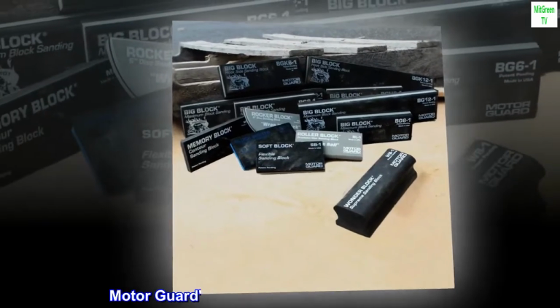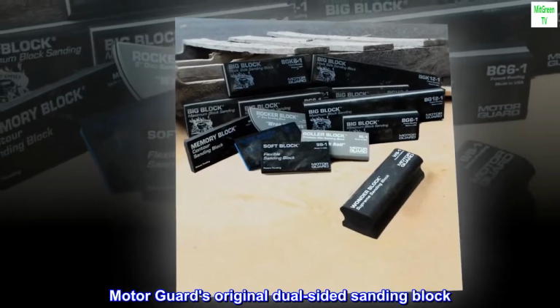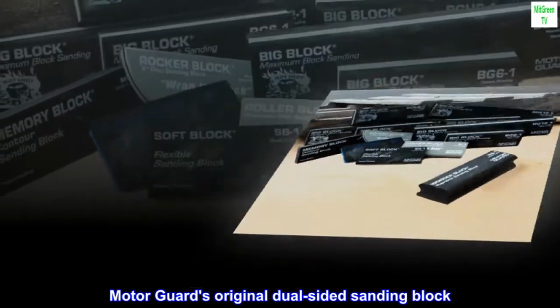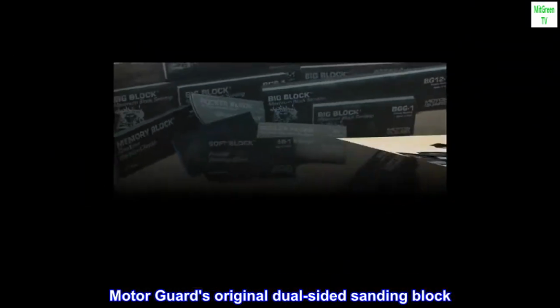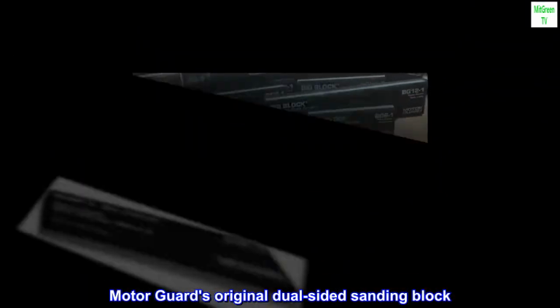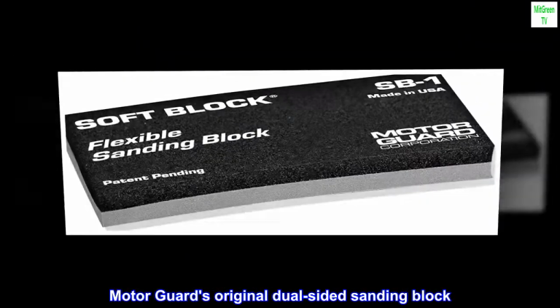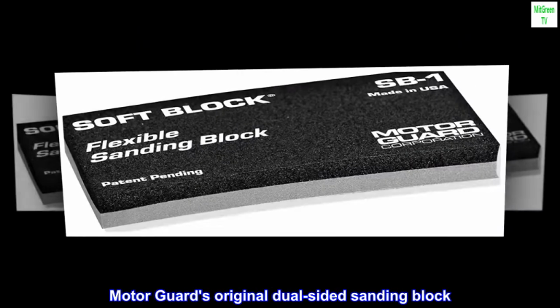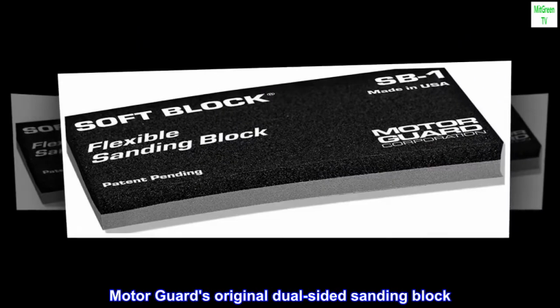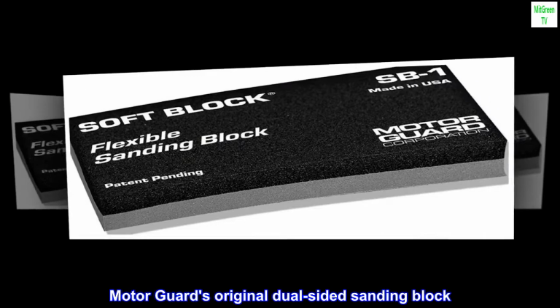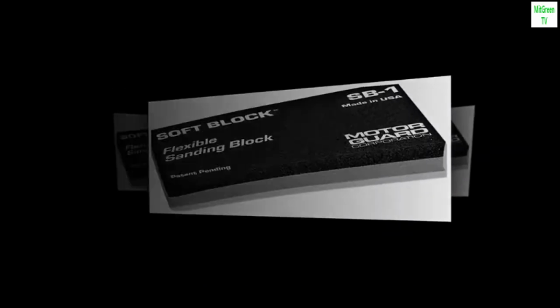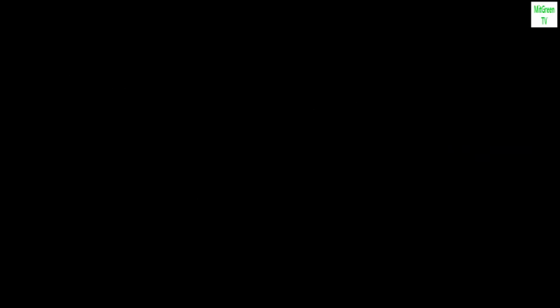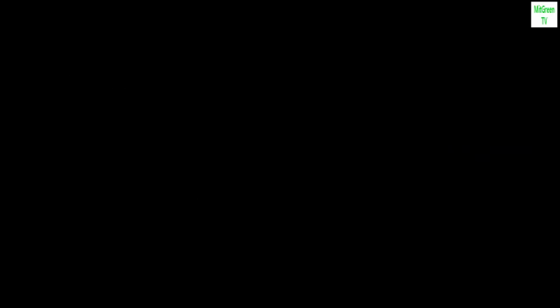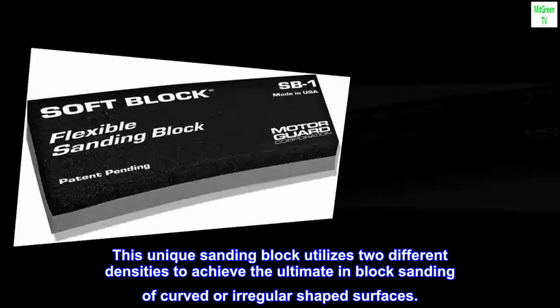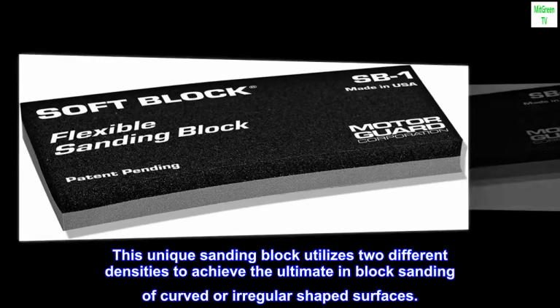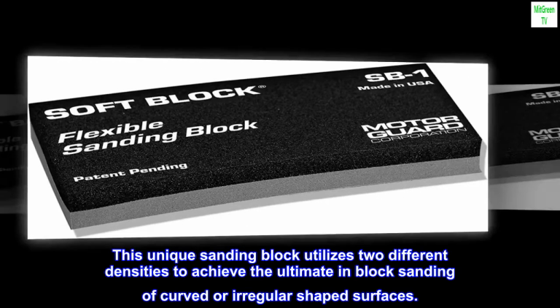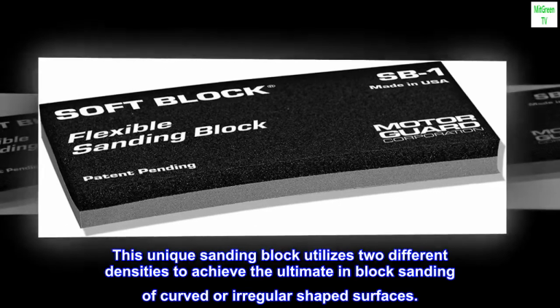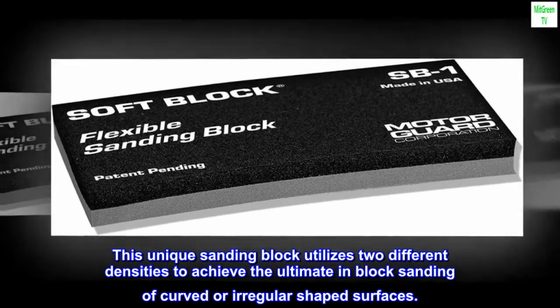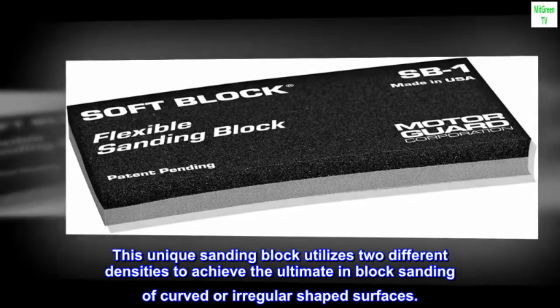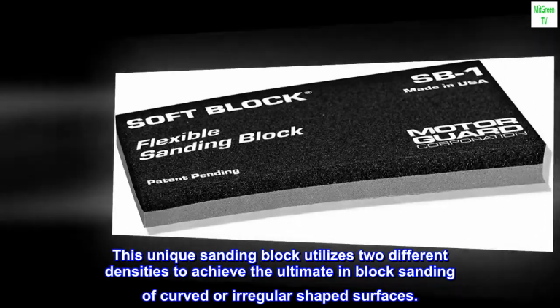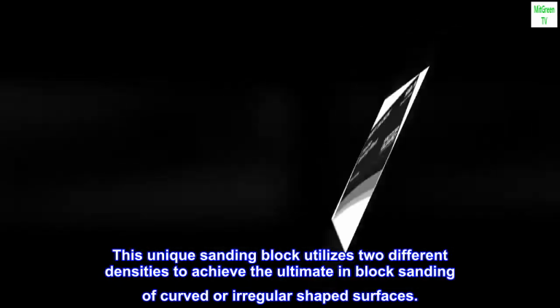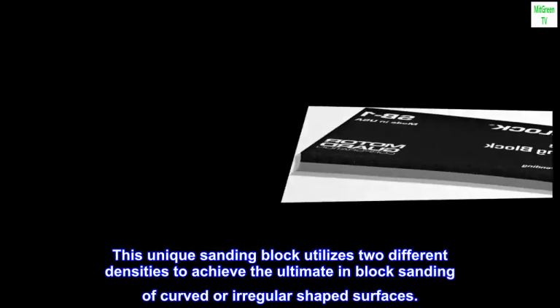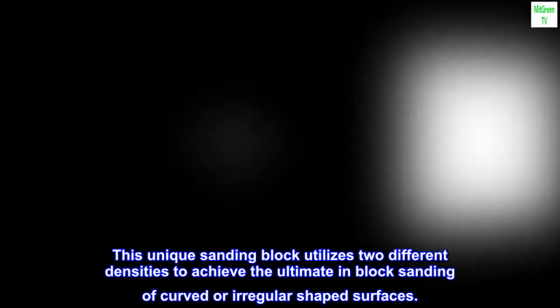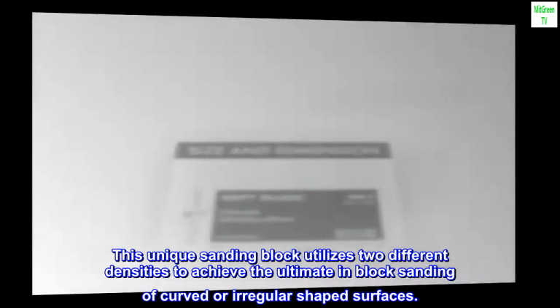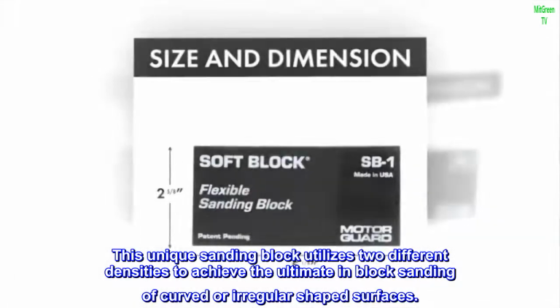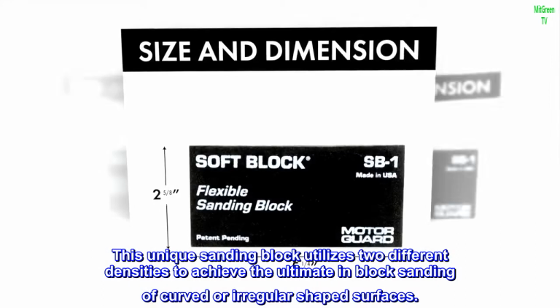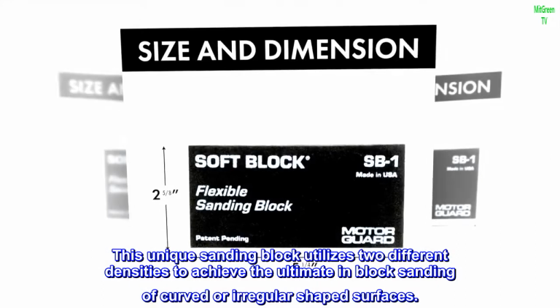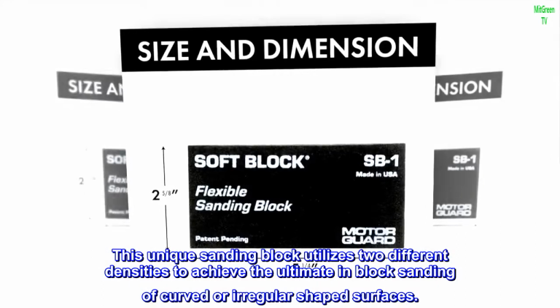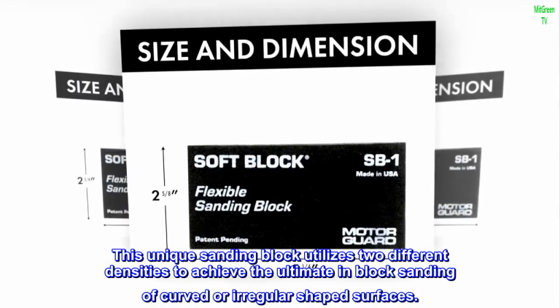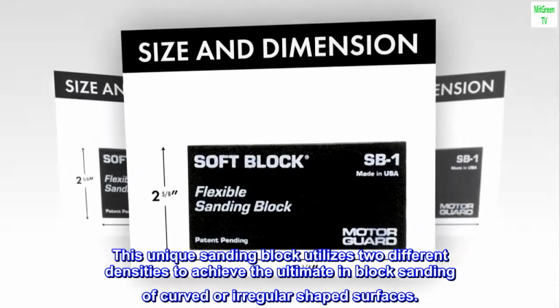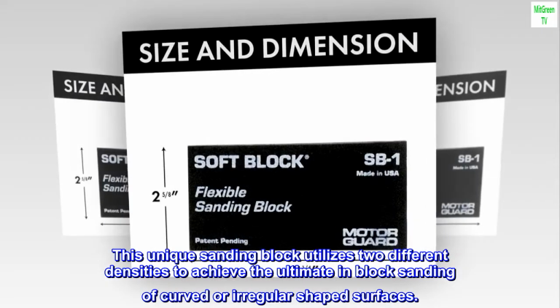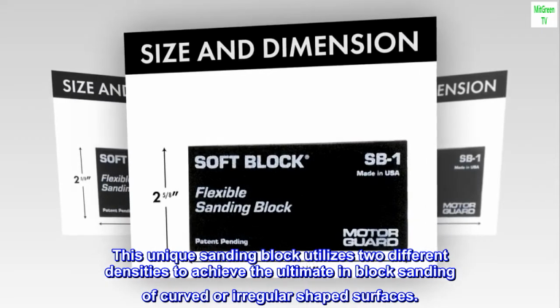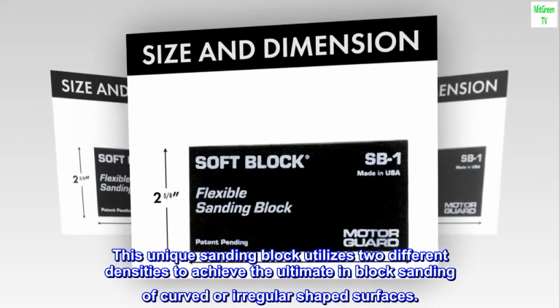MotorGuard's original dual-sided sanding block. This unique sanding block utilizes two different densities to achieve the ultimate in-block sanding of curved or irregular-shaped surfaces.